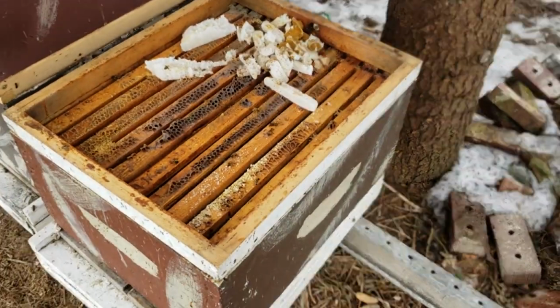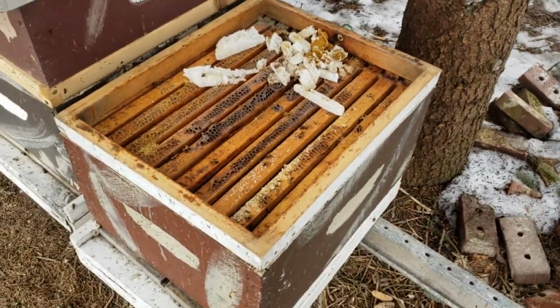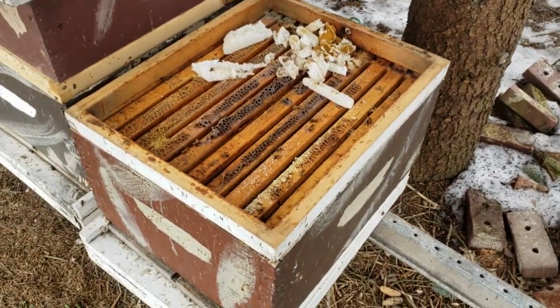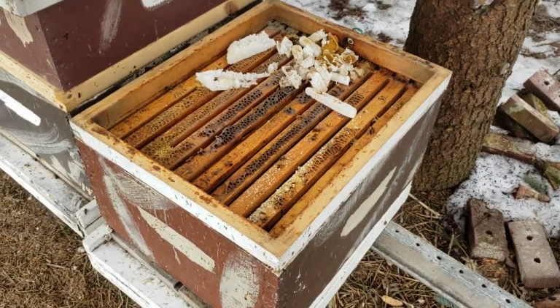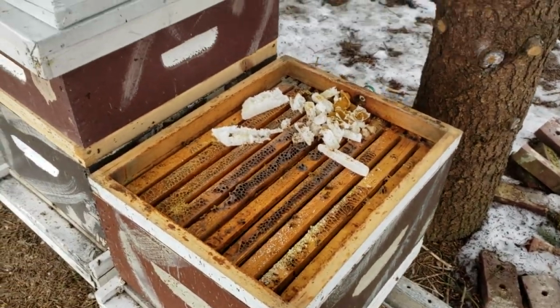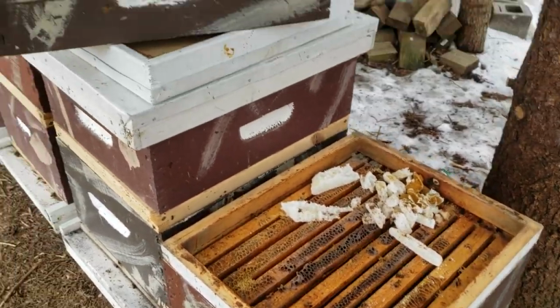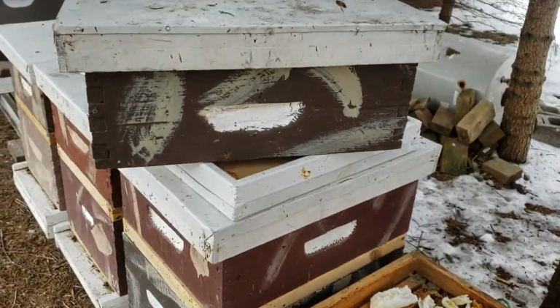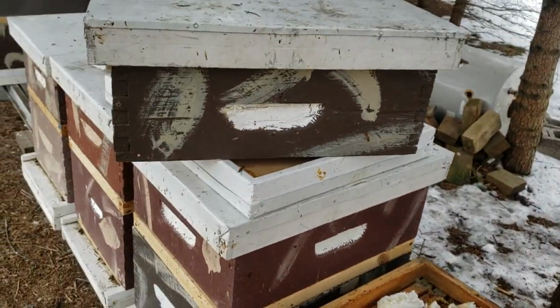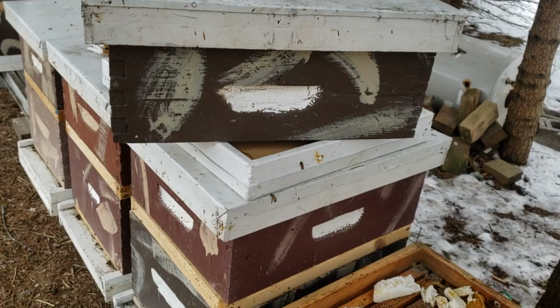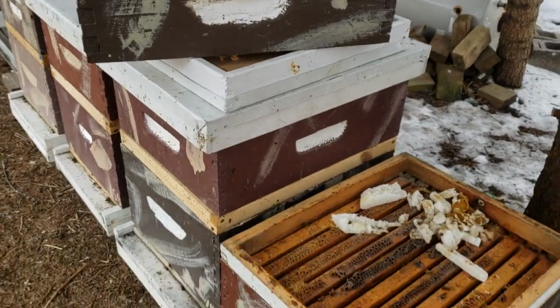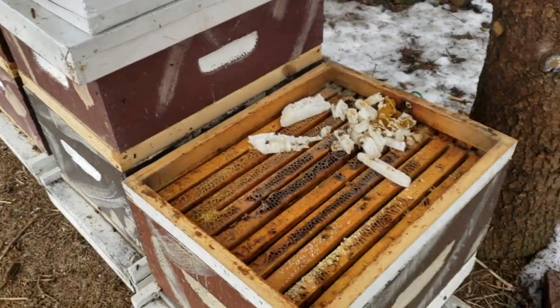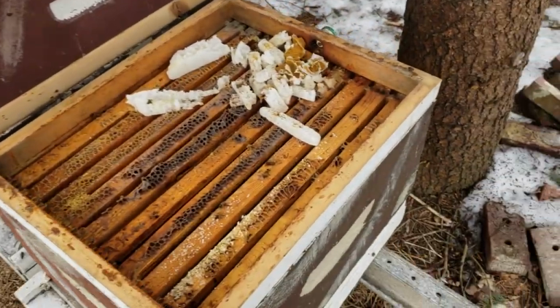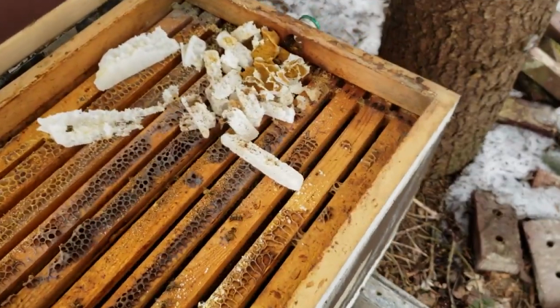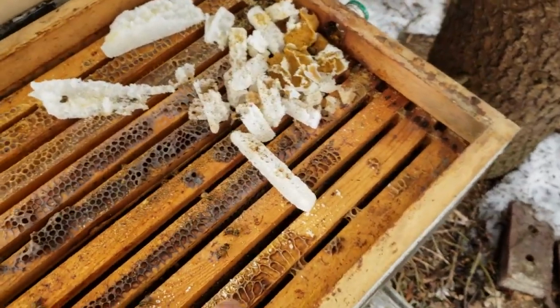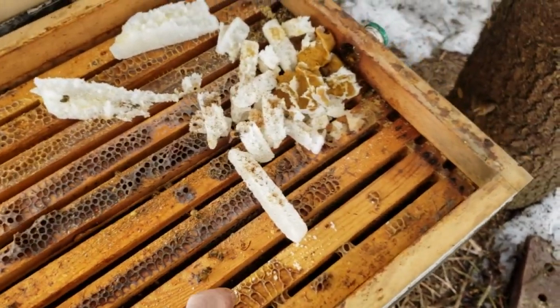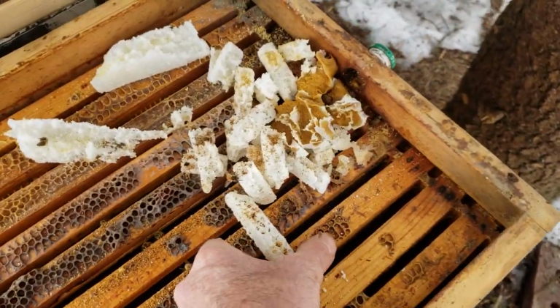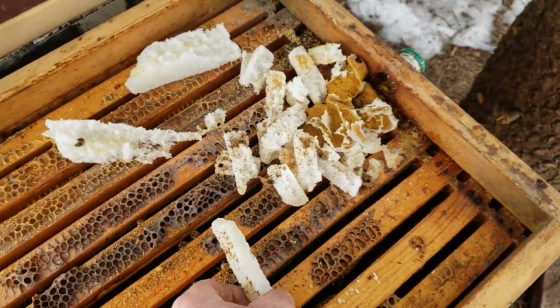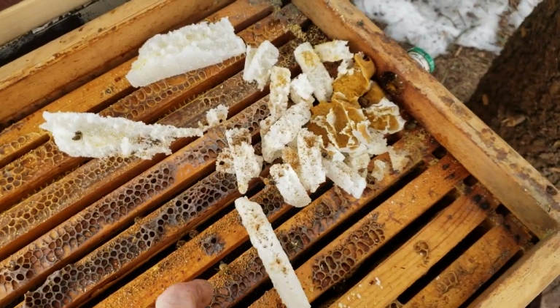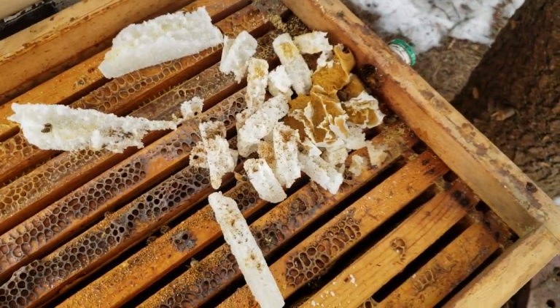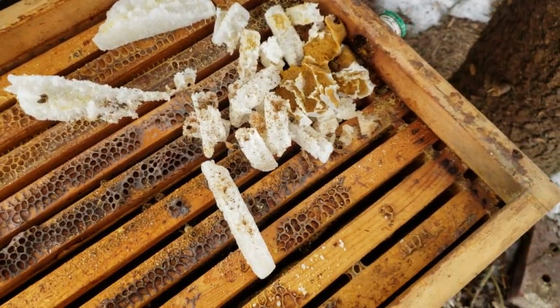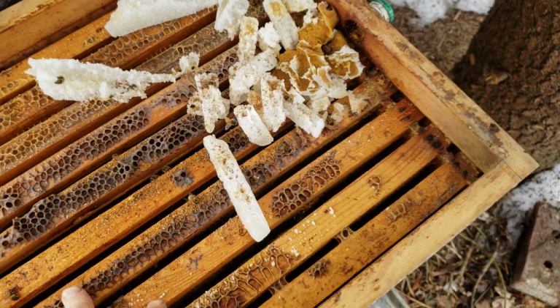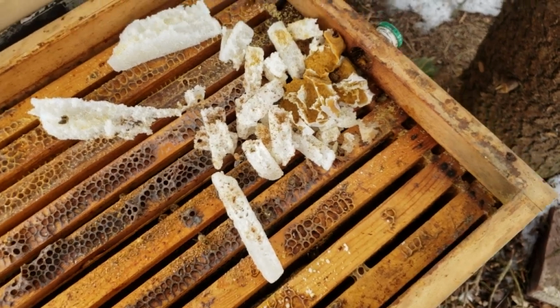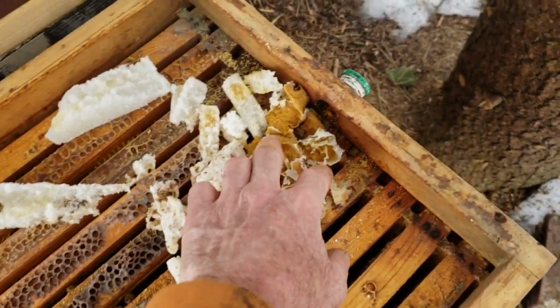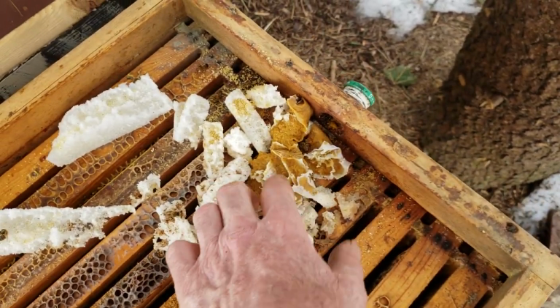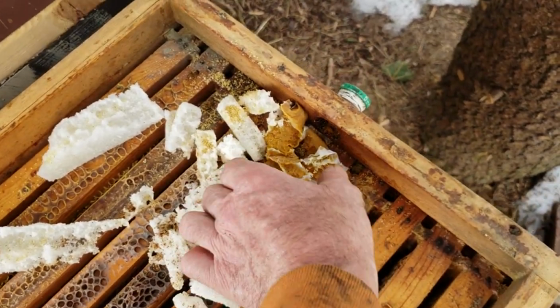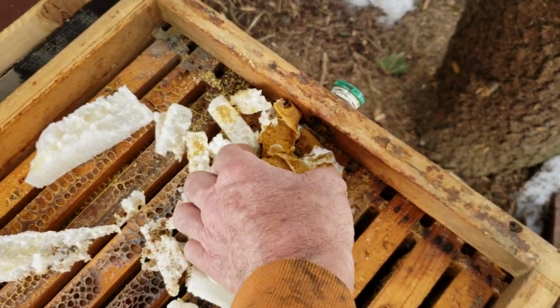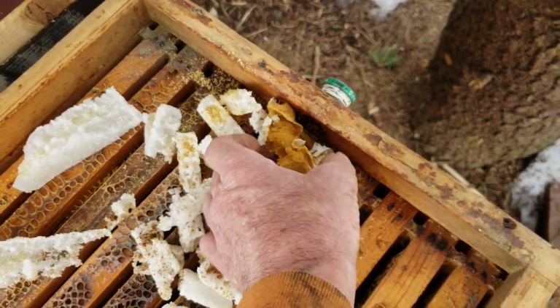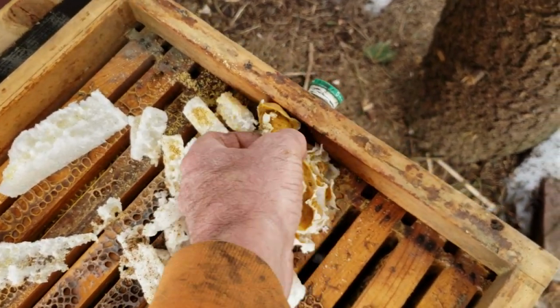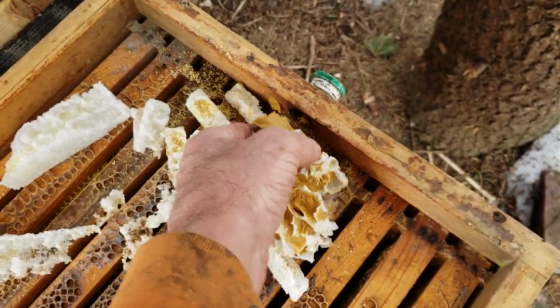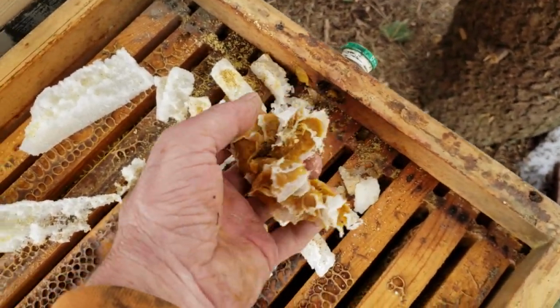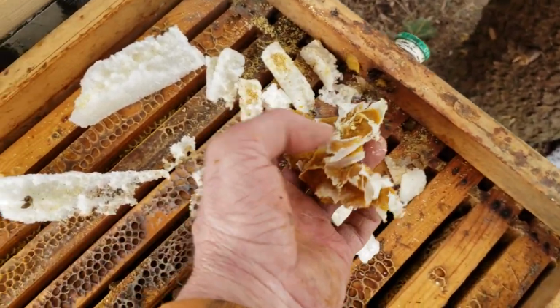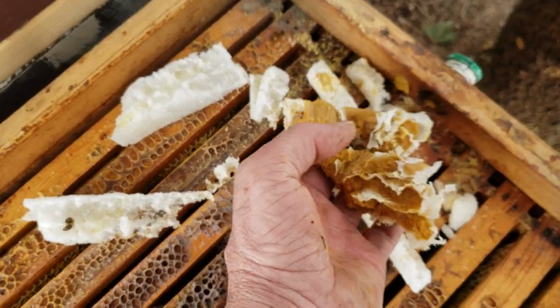This is what it looks like when I'm taking the medium off — the medium is still very full of honey. I've put sugar in these hives several times during the winter, and you can see the pollen substitute I put in here. They've actually used some of it.